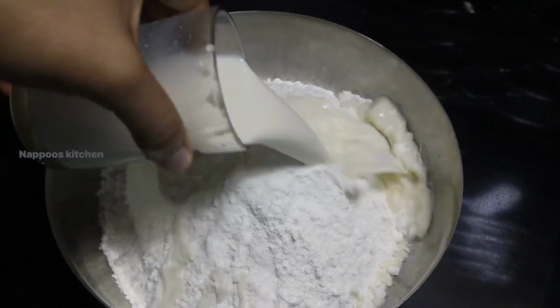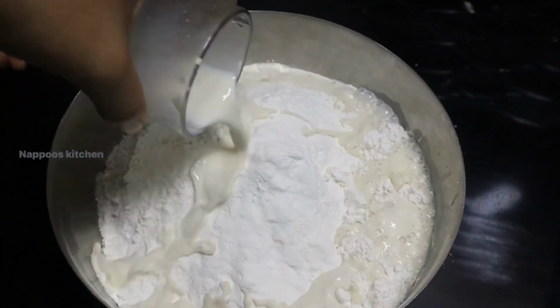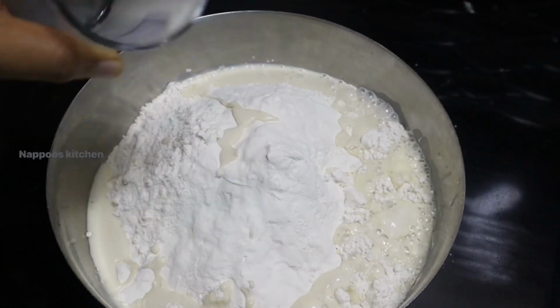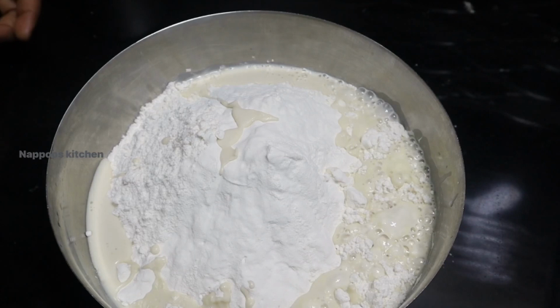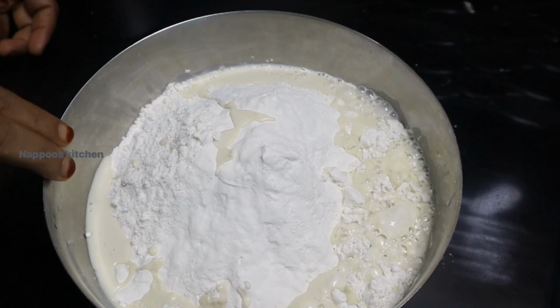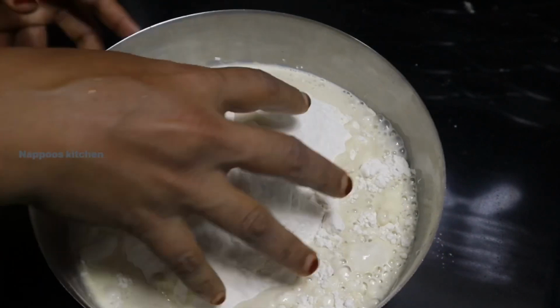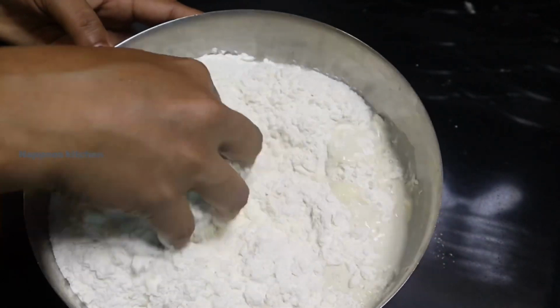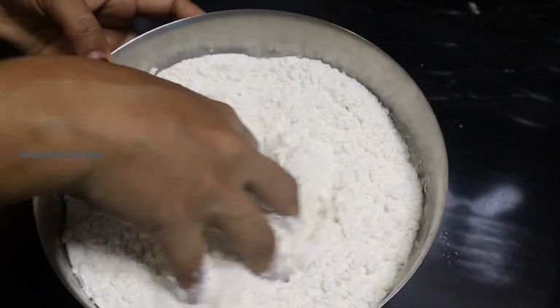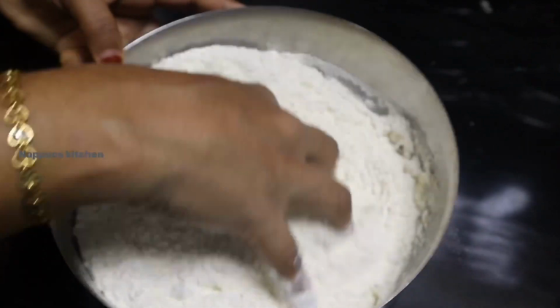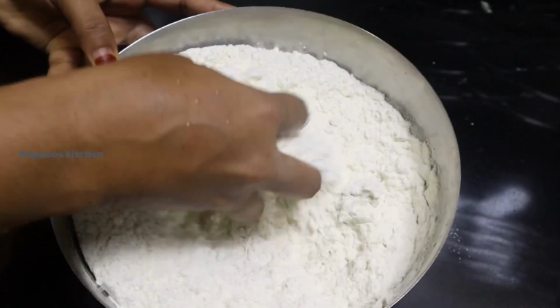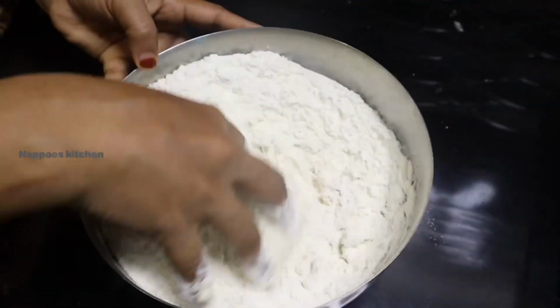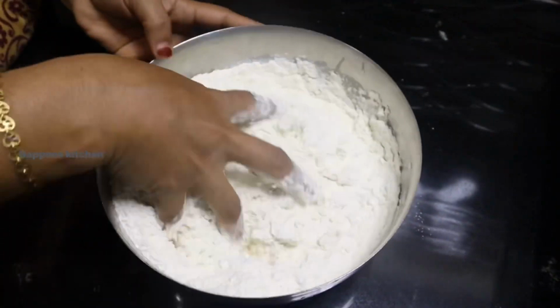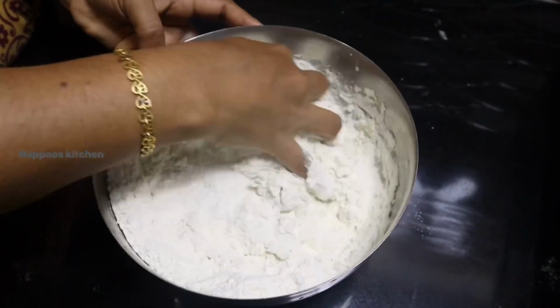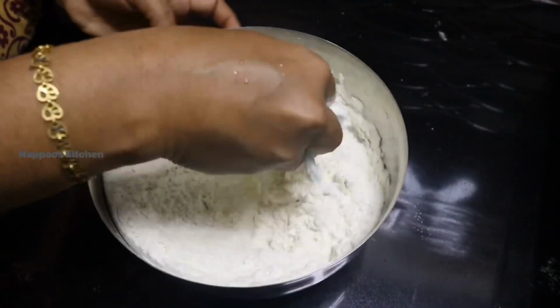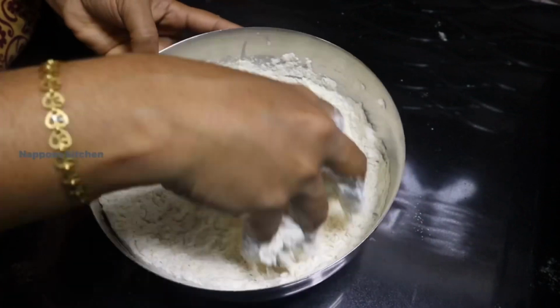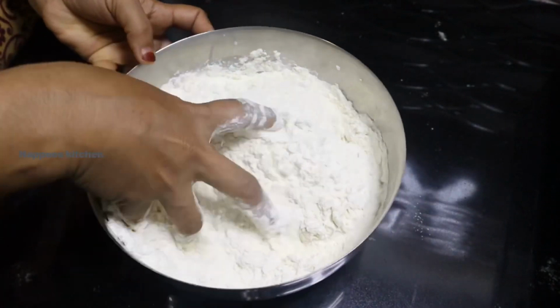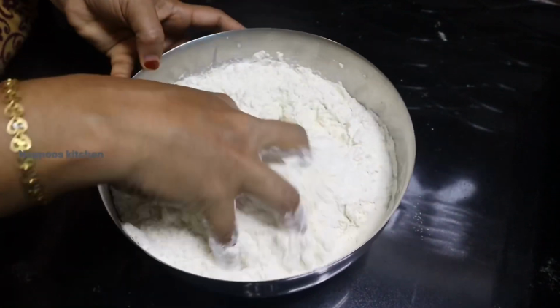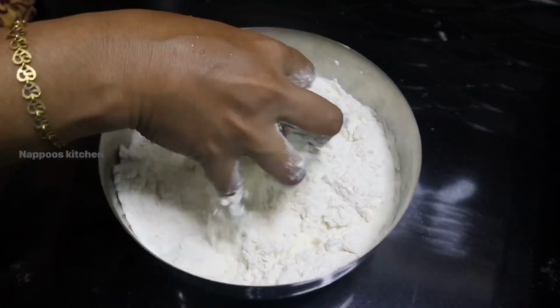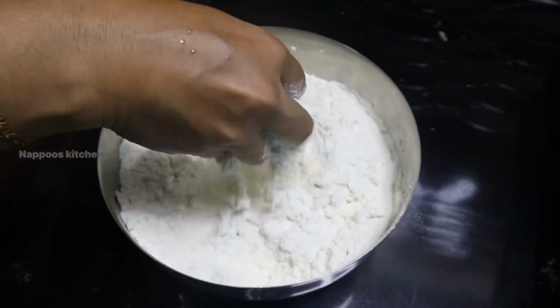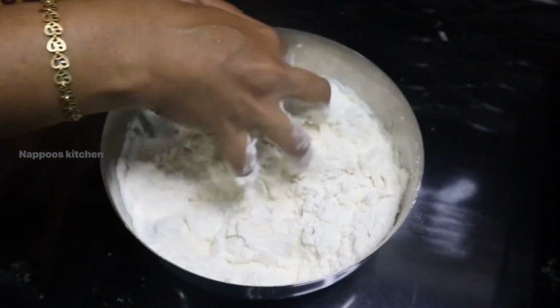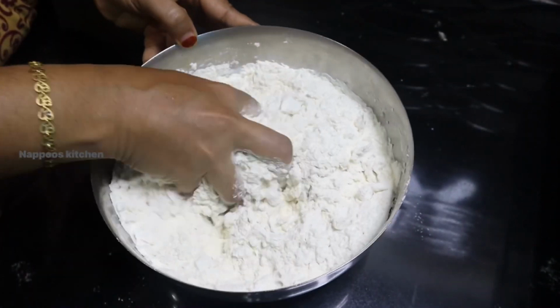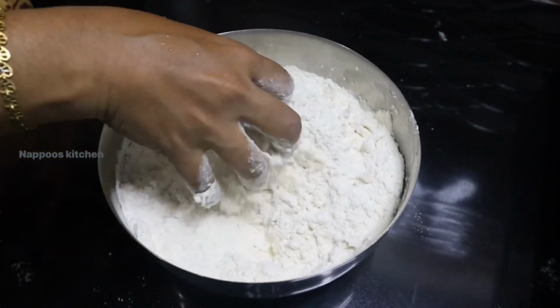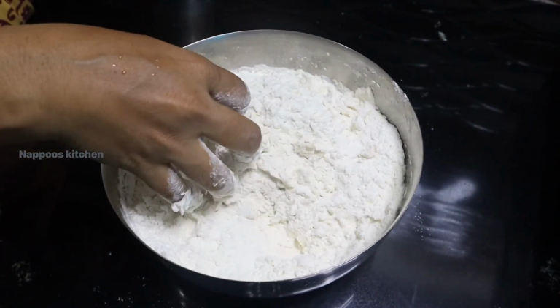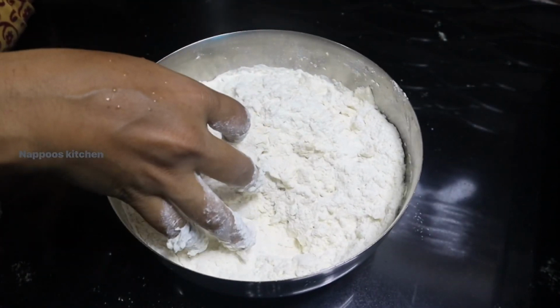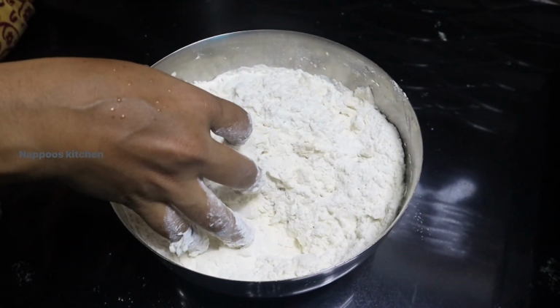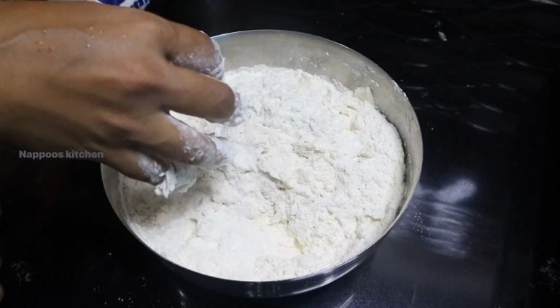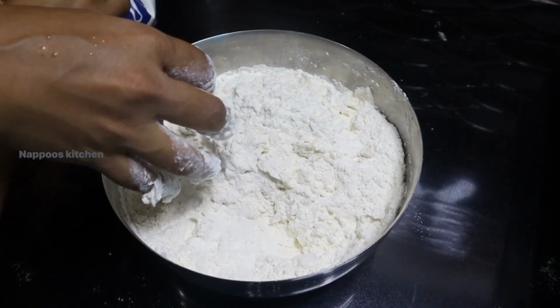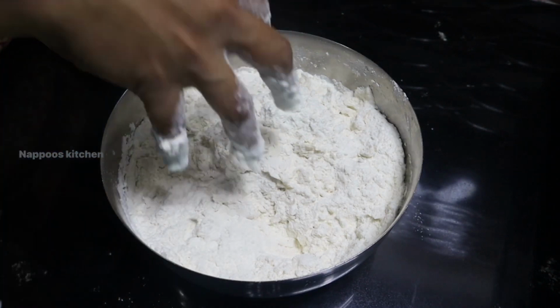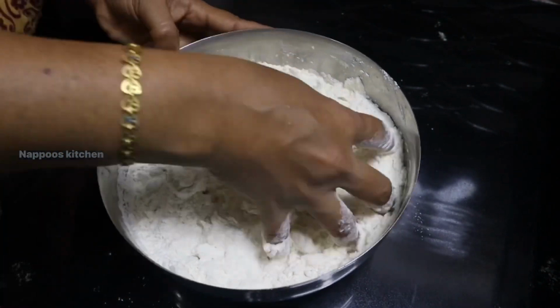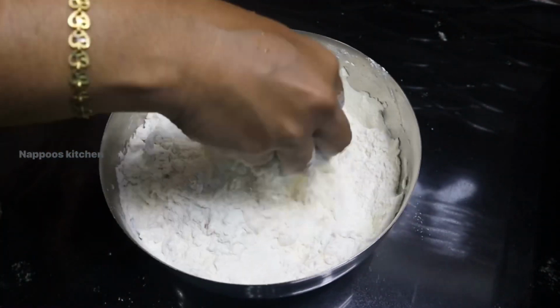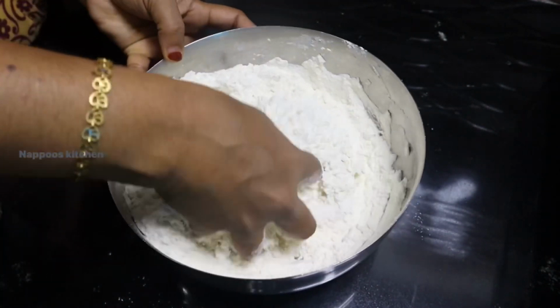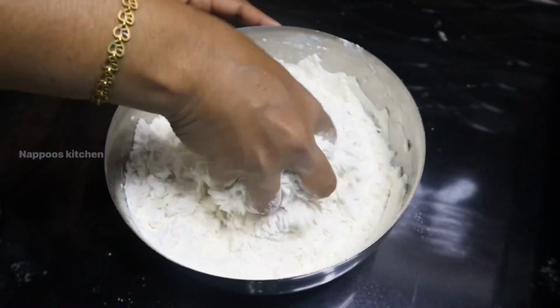I will mix it with the kuboos. We will add 1 cup of salt.